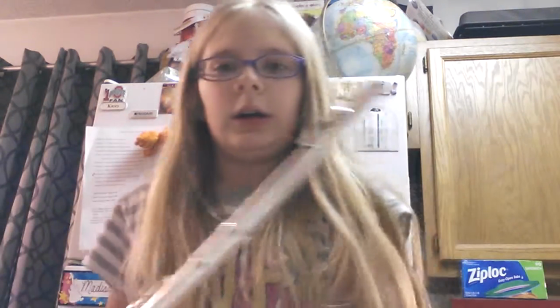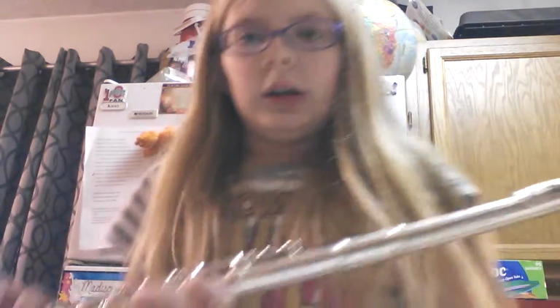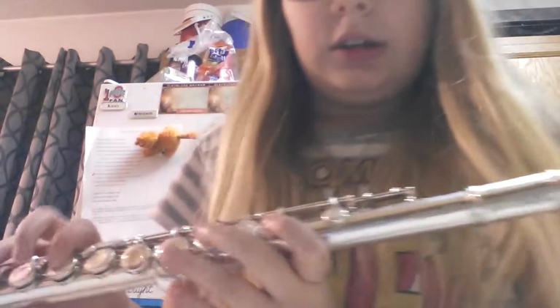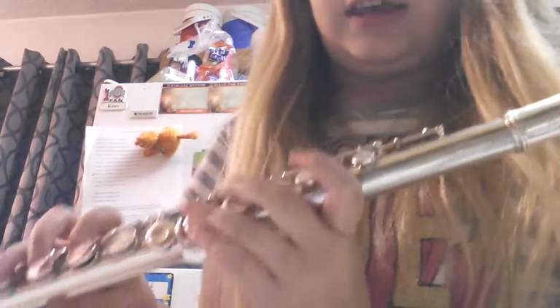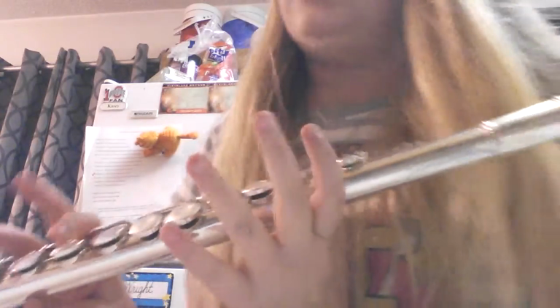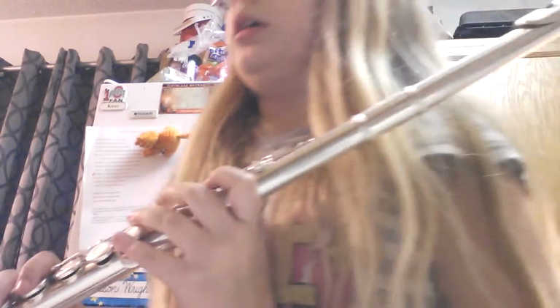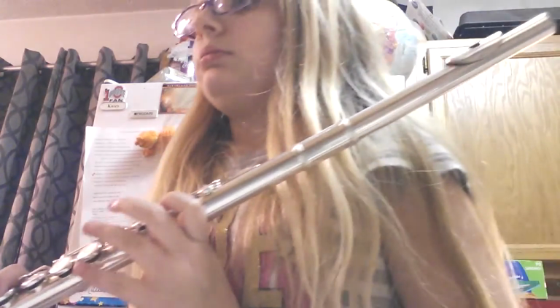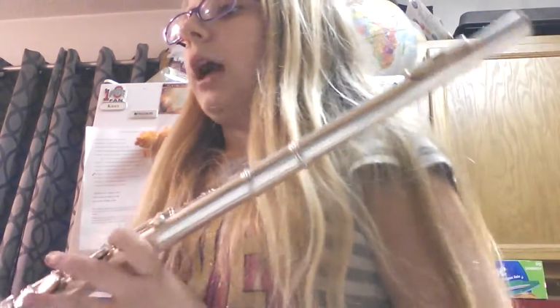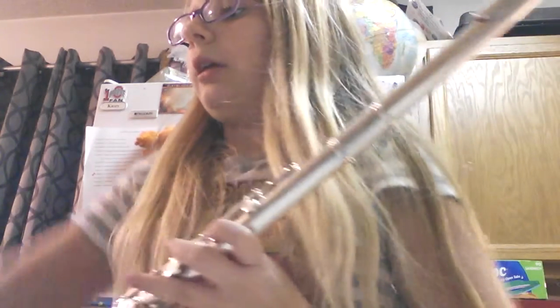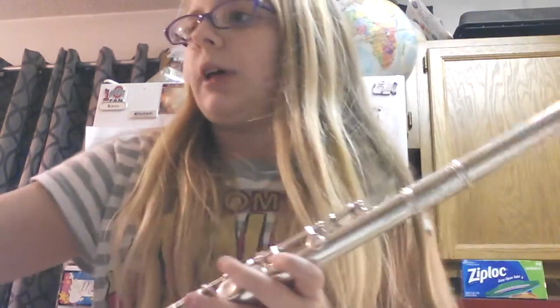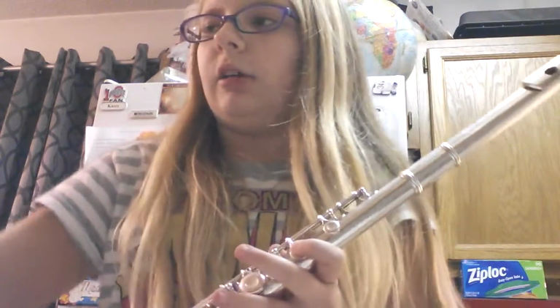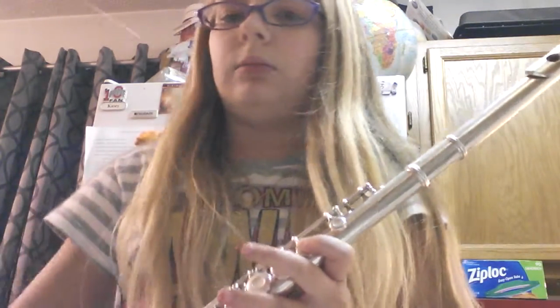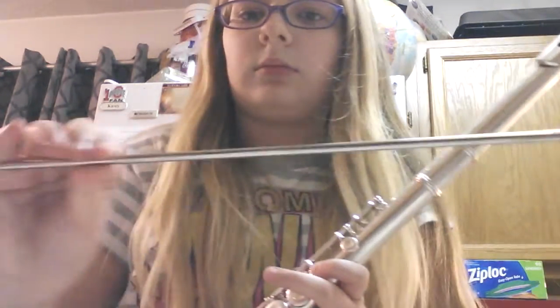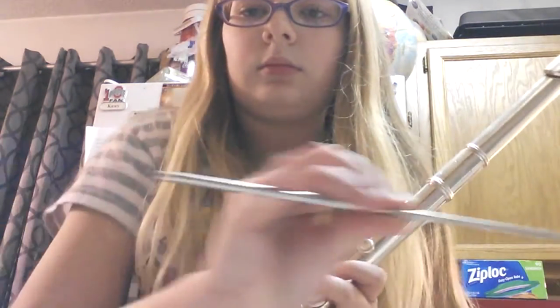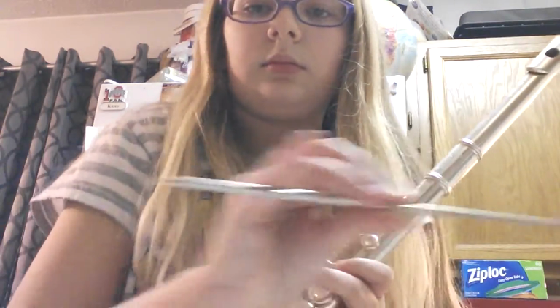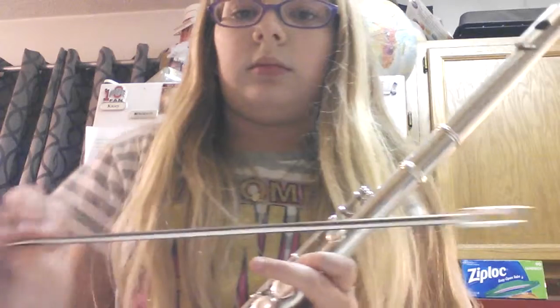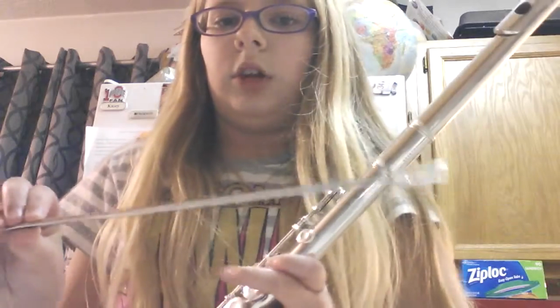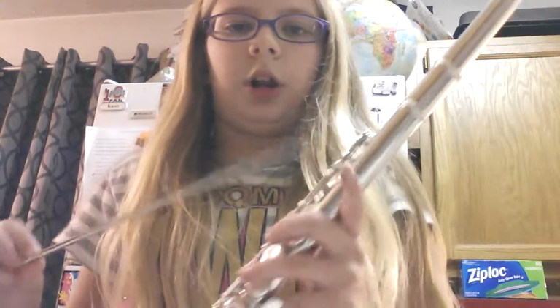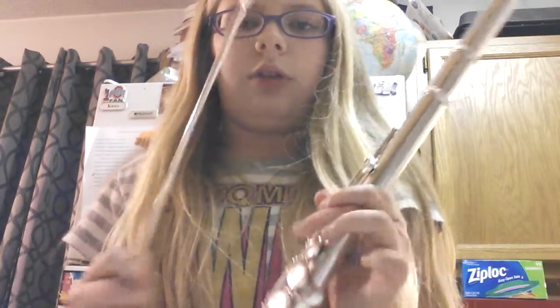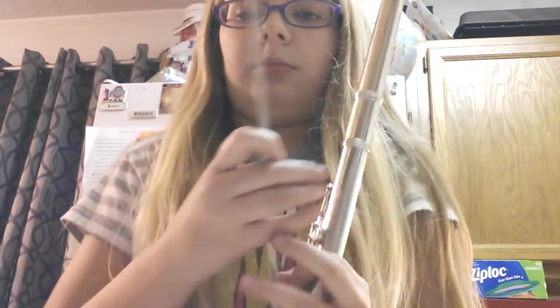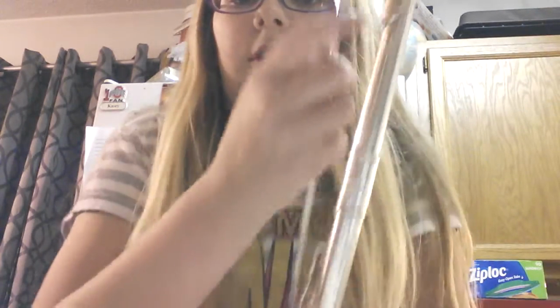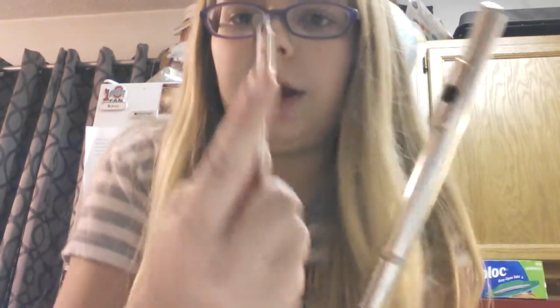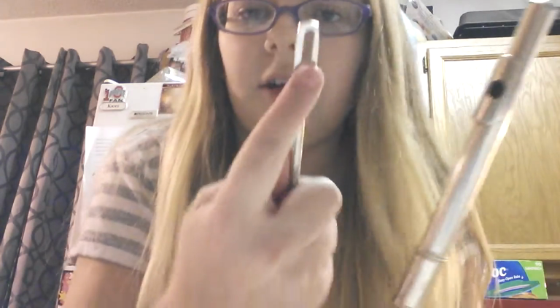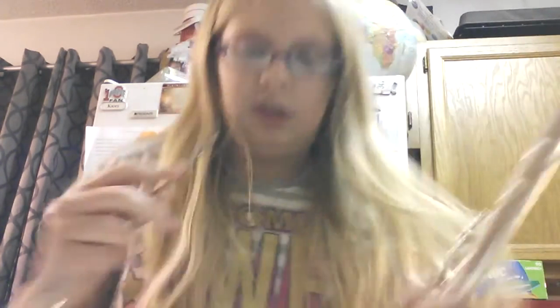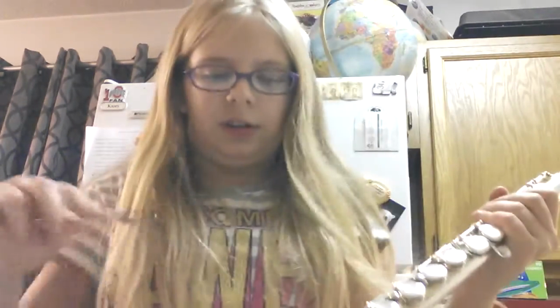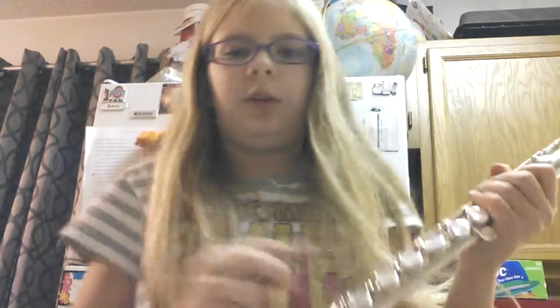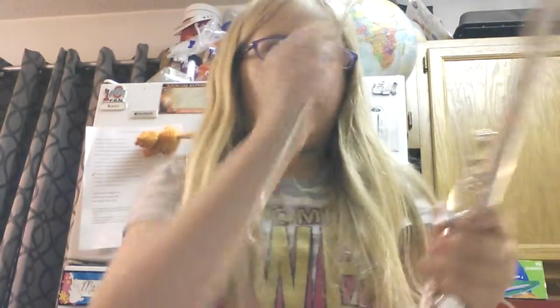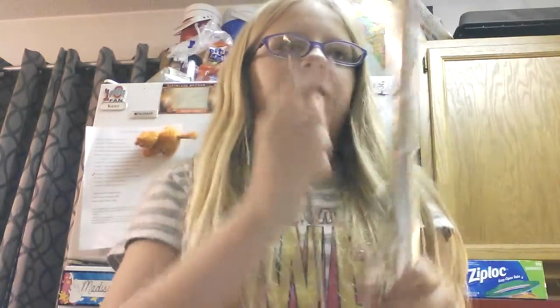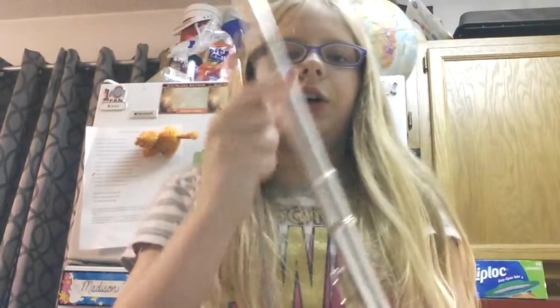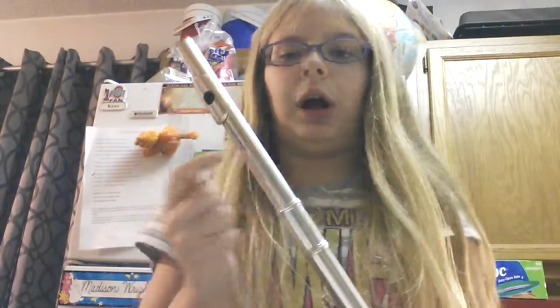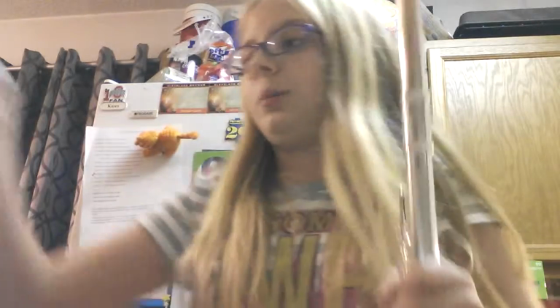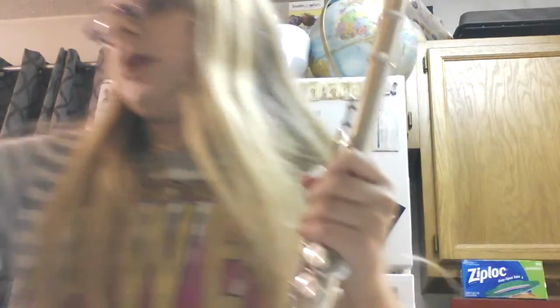So that's the flute, and here's my cleaning rod. You put a cloth in here and you can stick it up your flute this way, but it doesn't fit that way so I do it piece by piece.